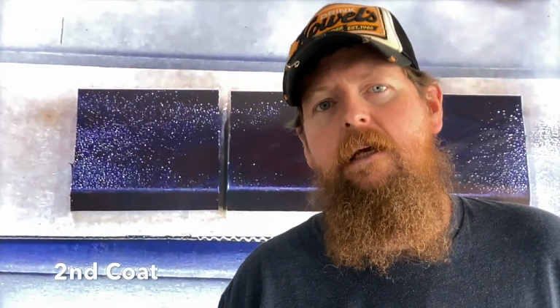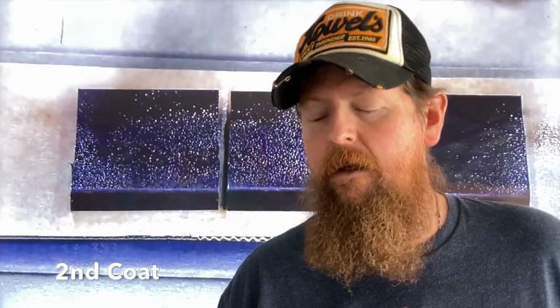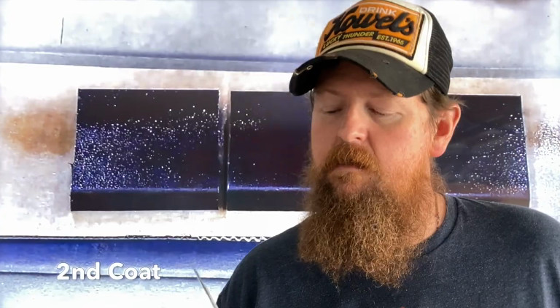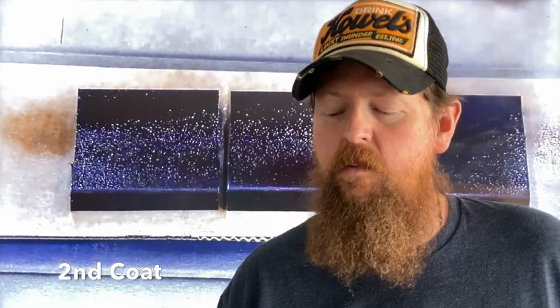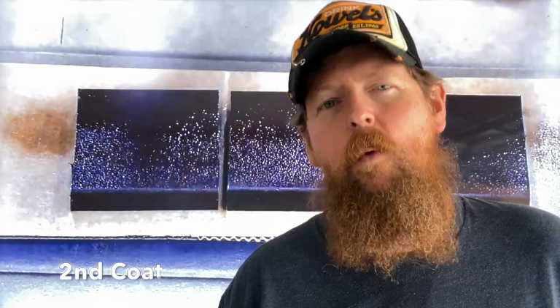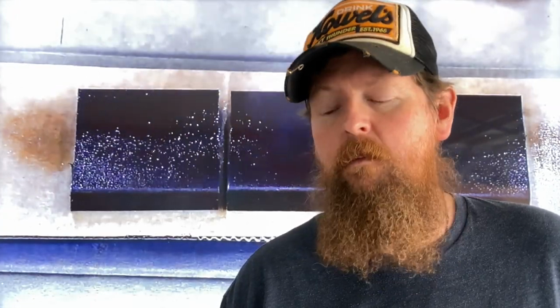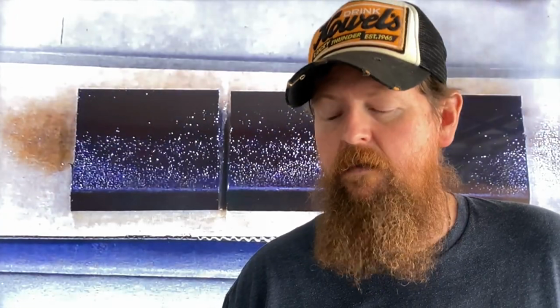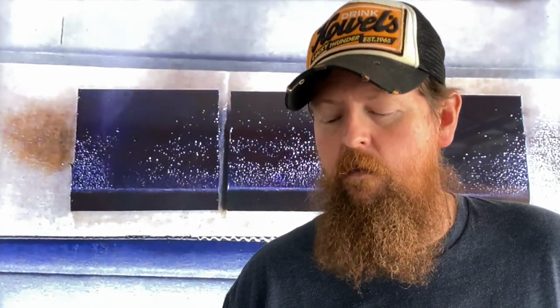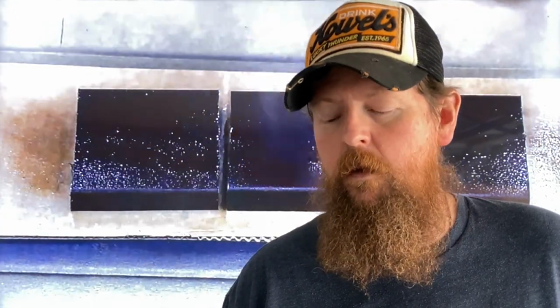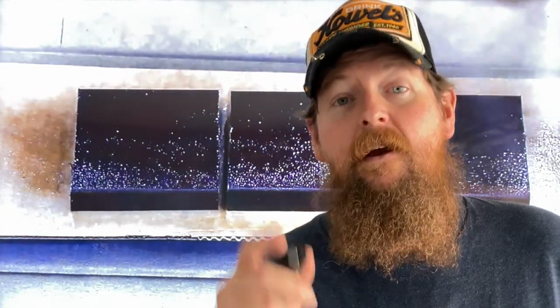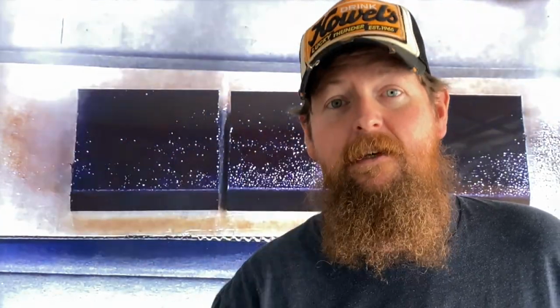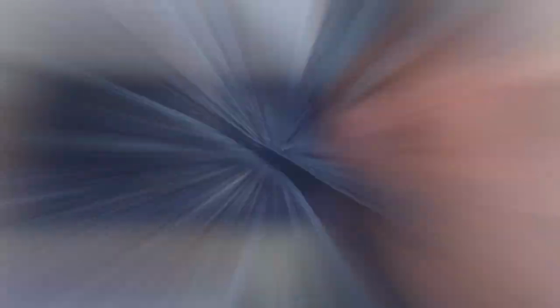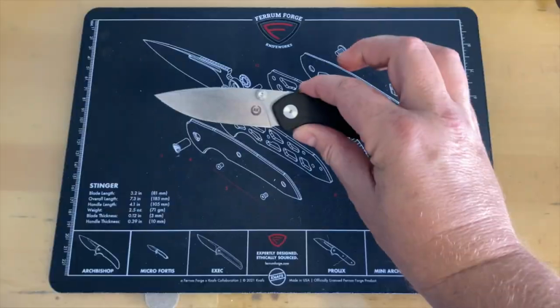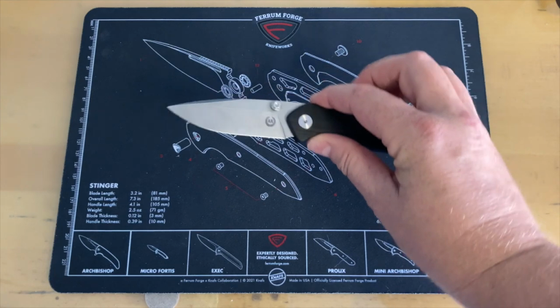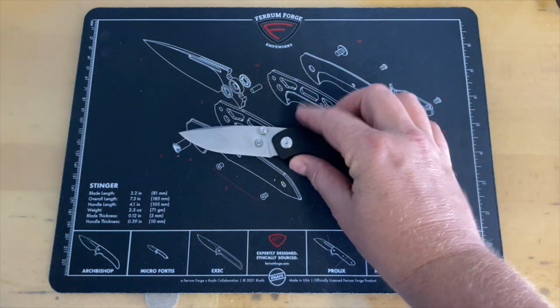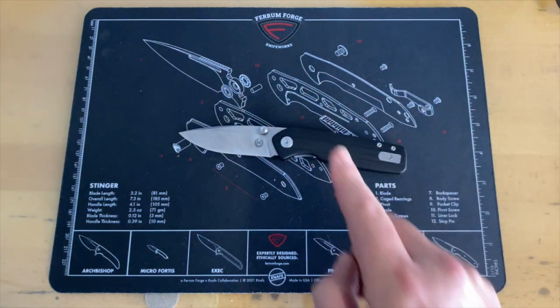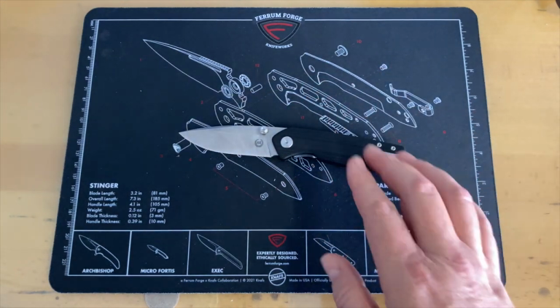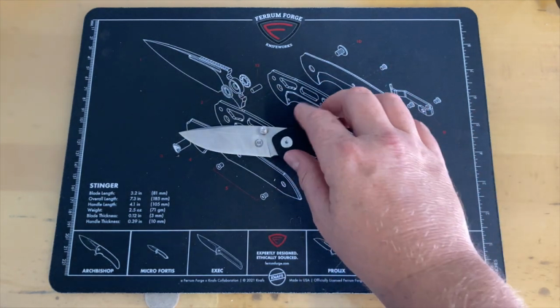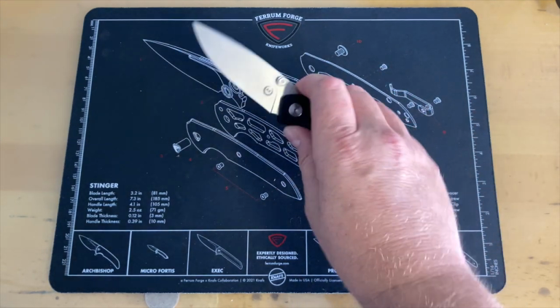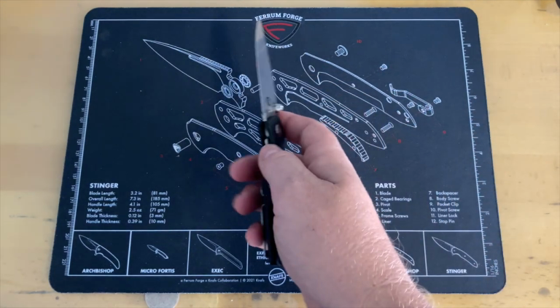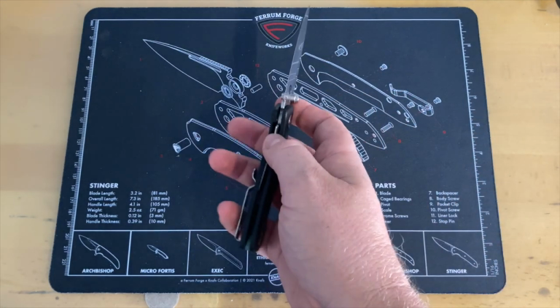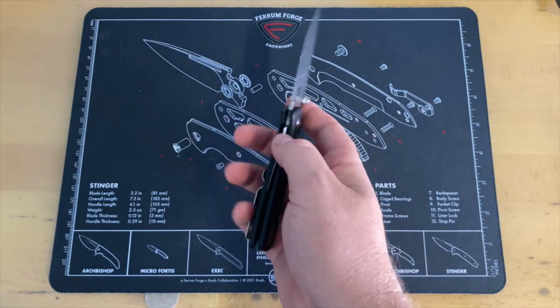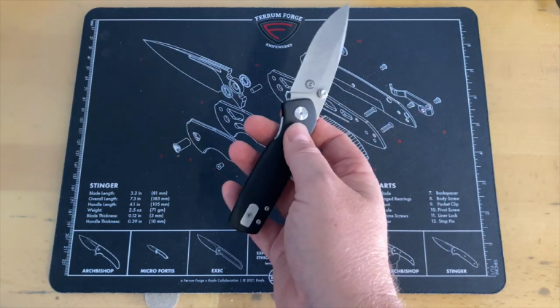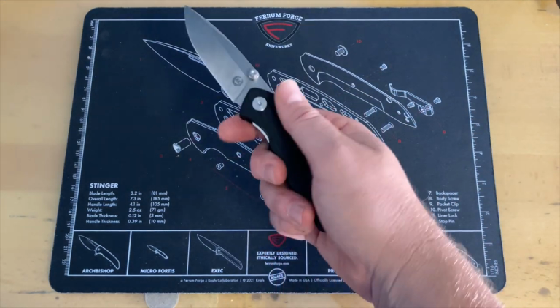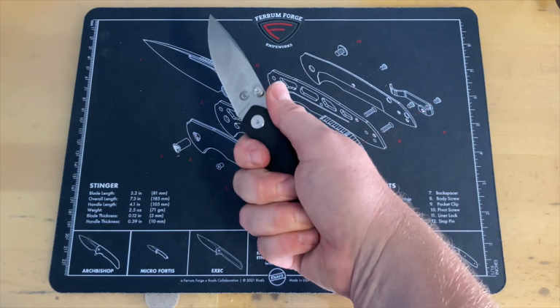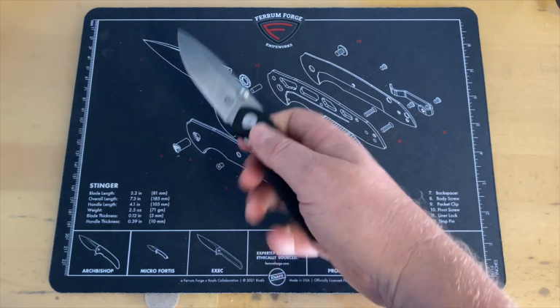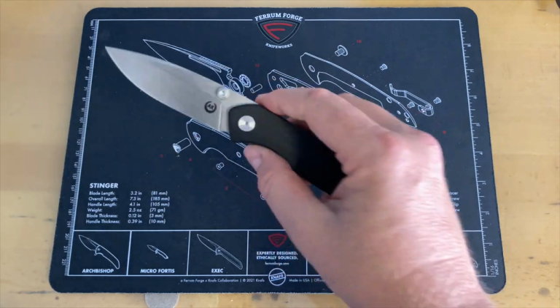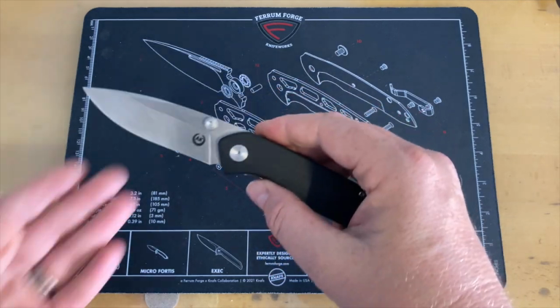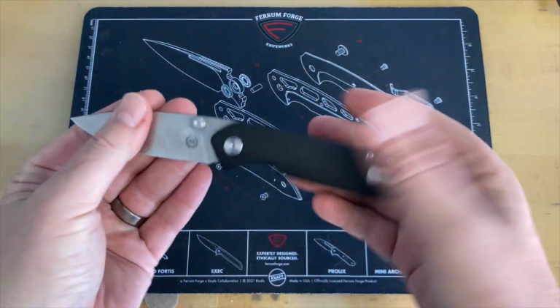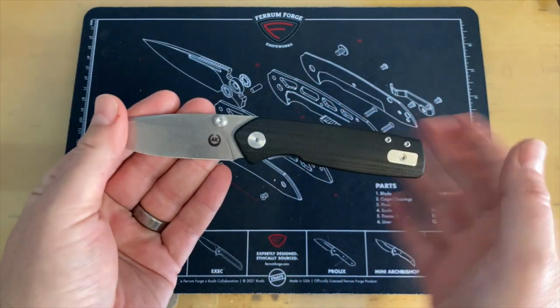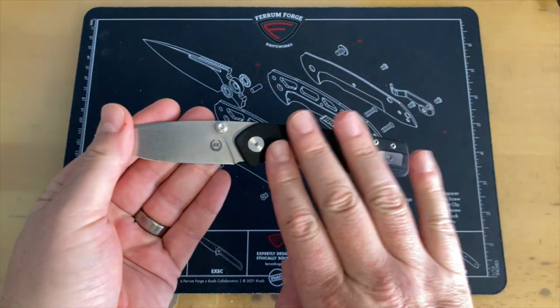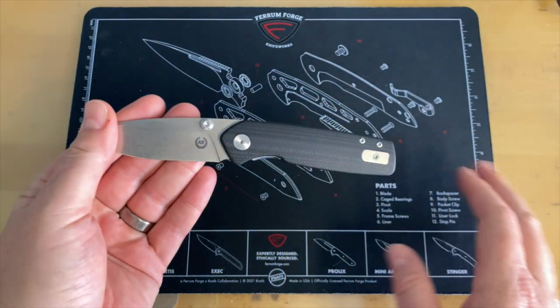Let's get down to the counter, take a look at it, get some specs and weights, and give it a good overall review. So what are we looking at here? This is the Asher Knives Spyro — S-P-I-R-O — by Asher Knives. Really nice knife. I was afraid I wasn't gonna like it.